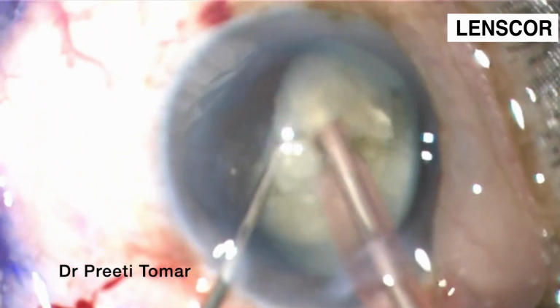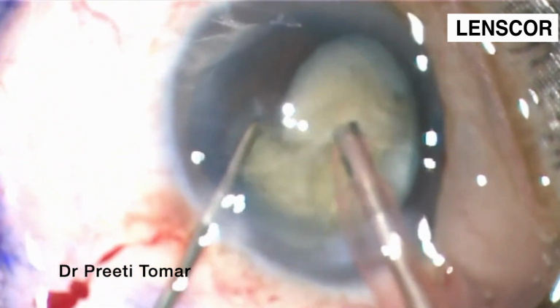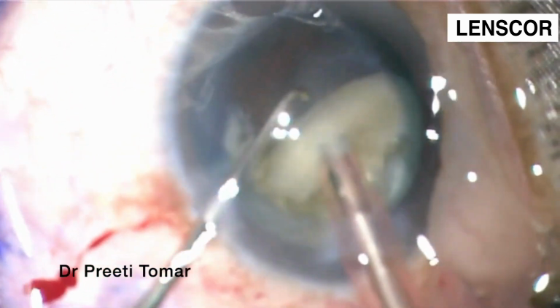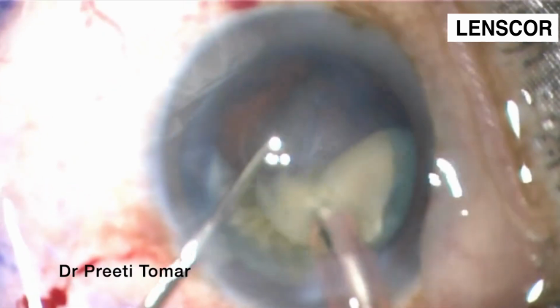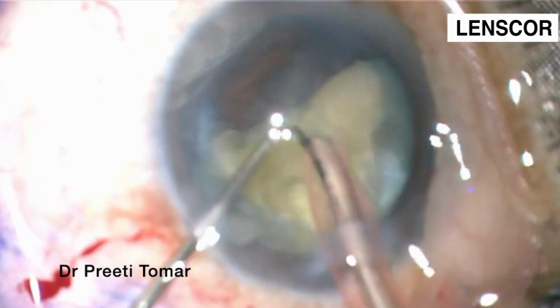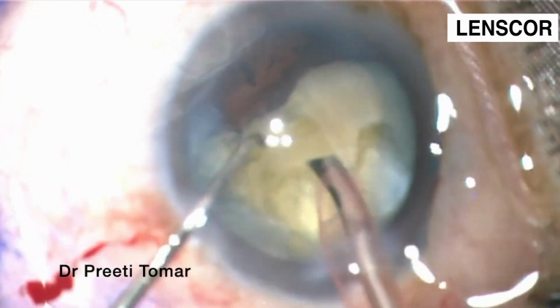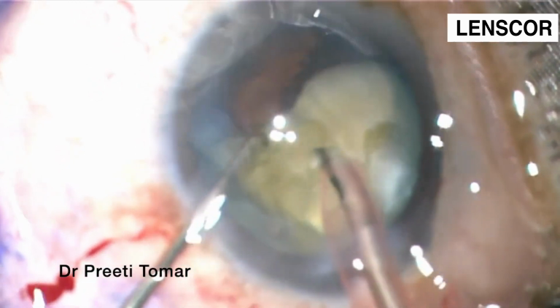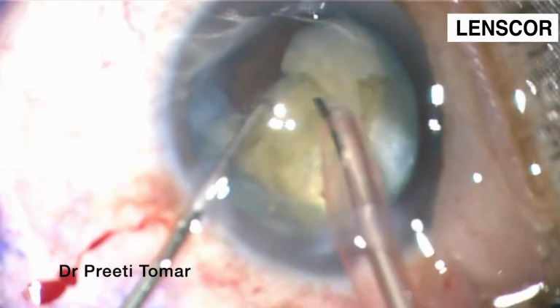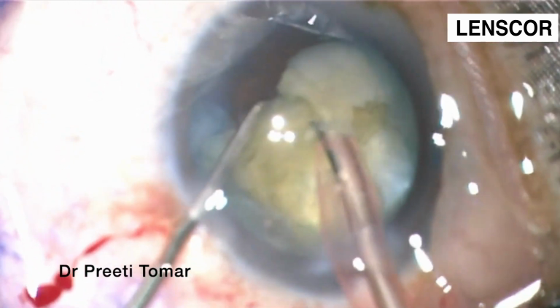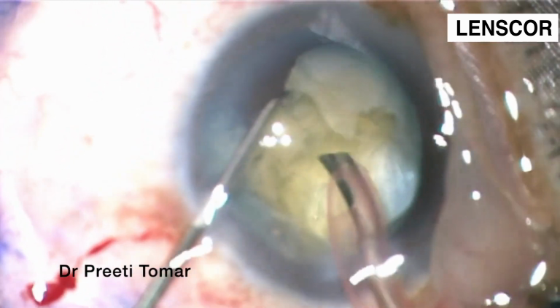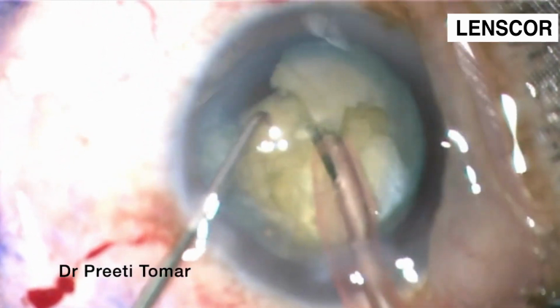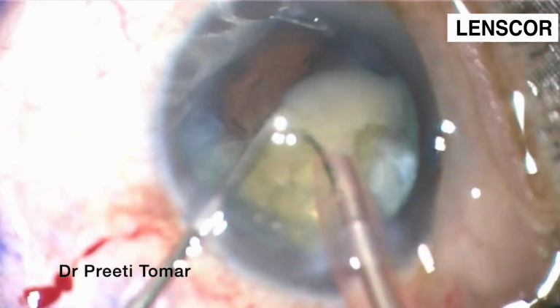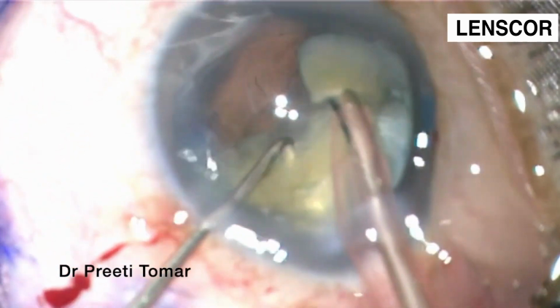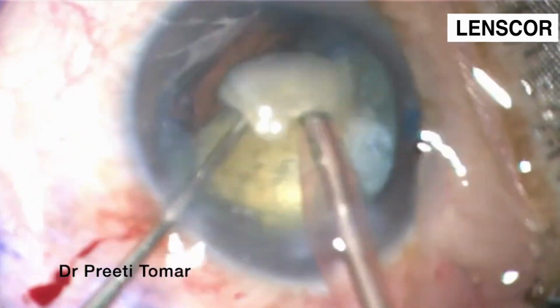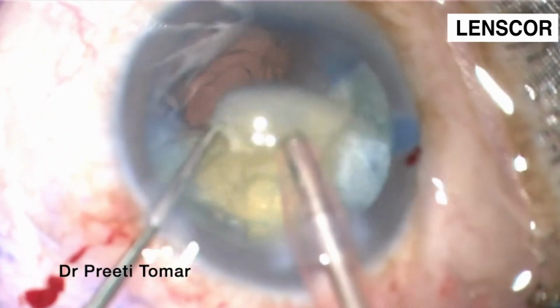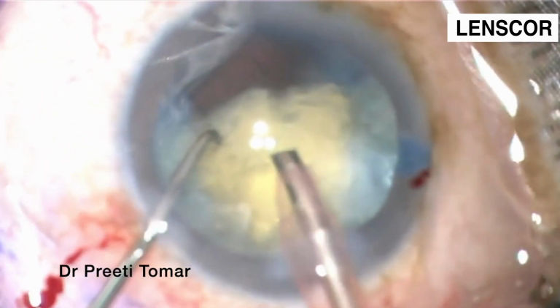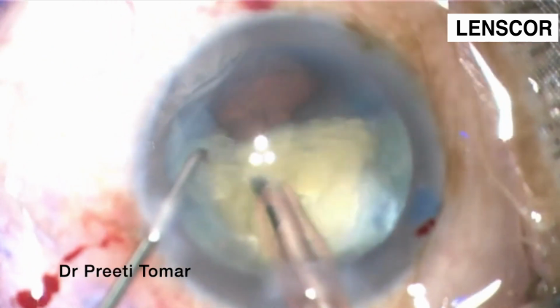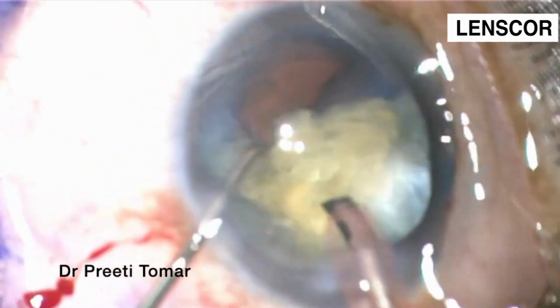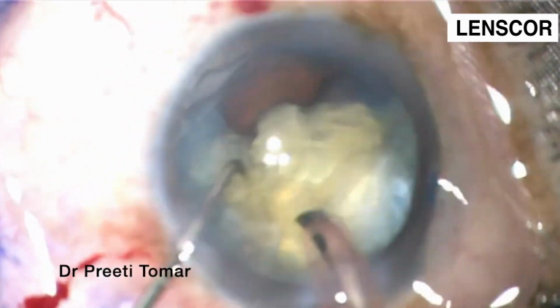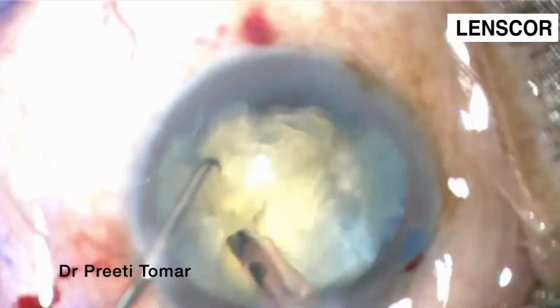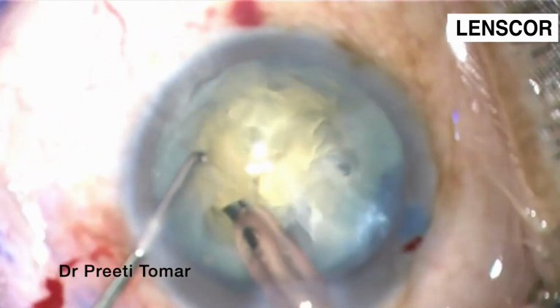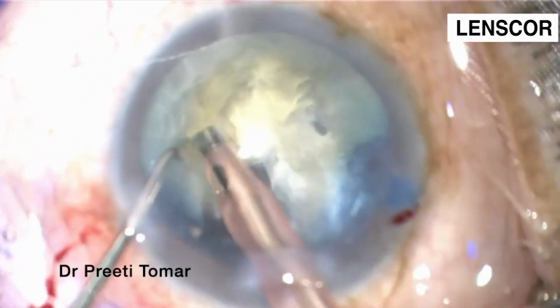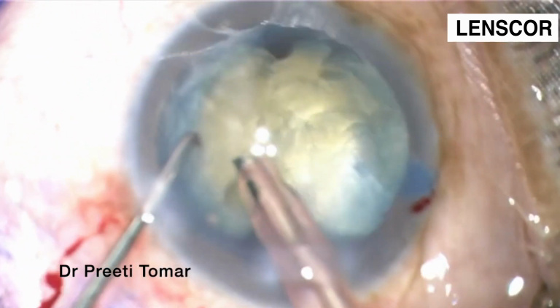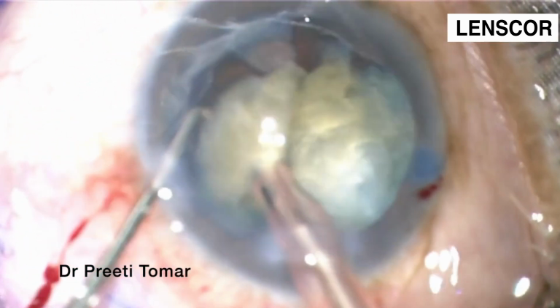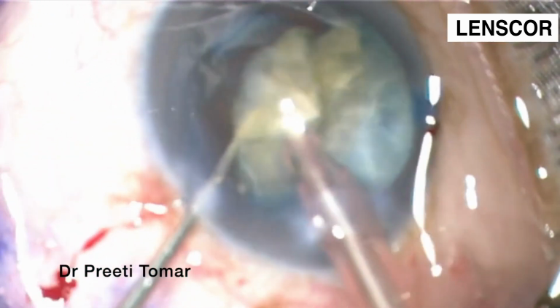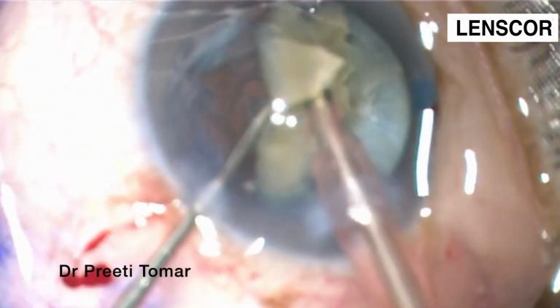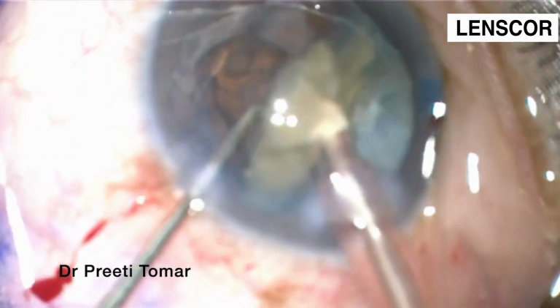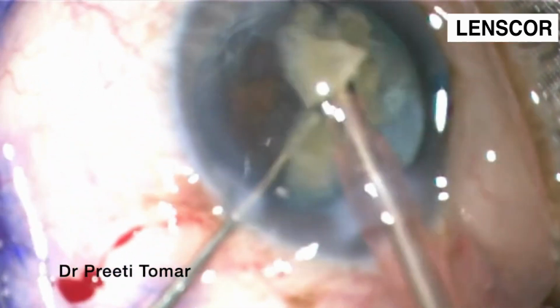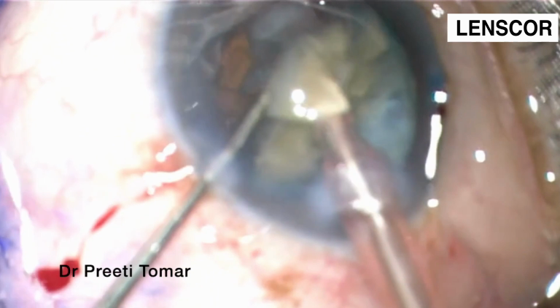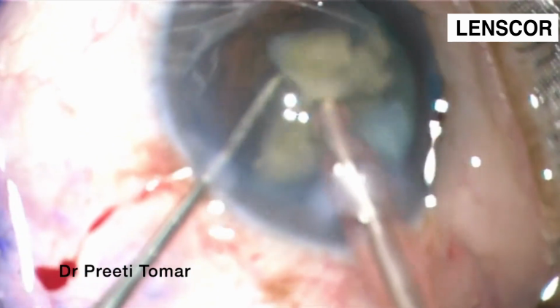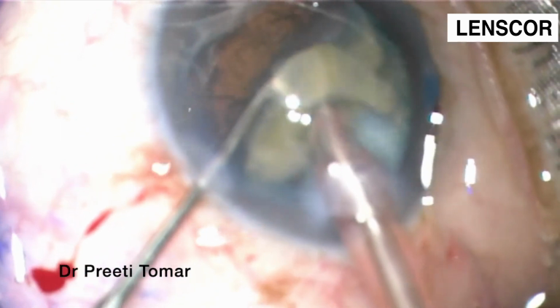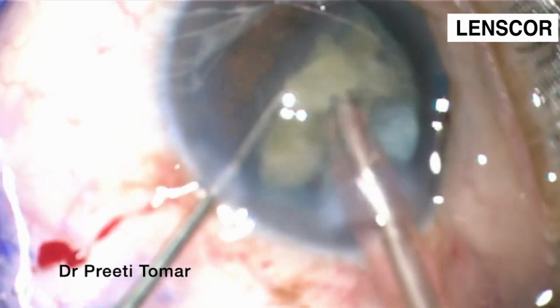For quadrant removal, the settings we use are: power around 330 to 340 mmHg, and aspiration flow rate at 30 ml per minute.